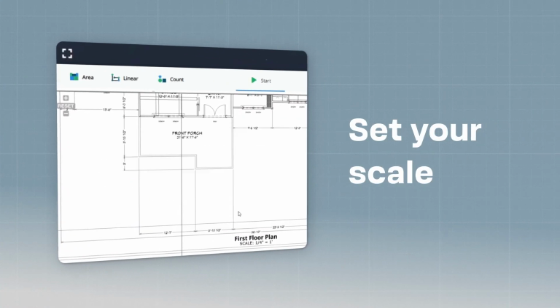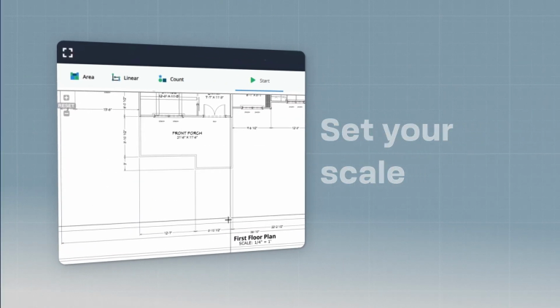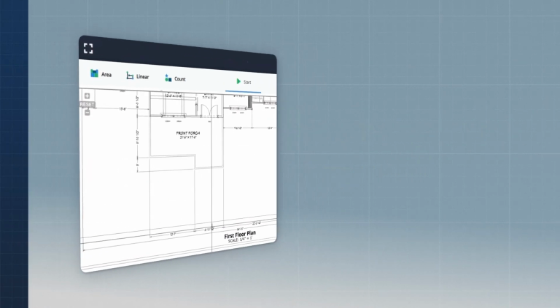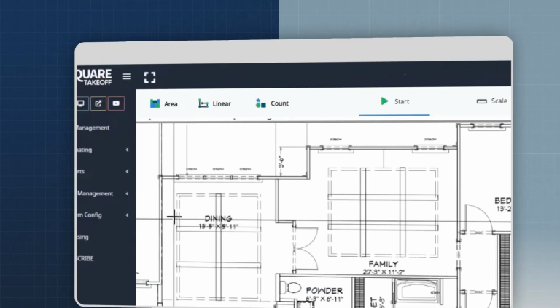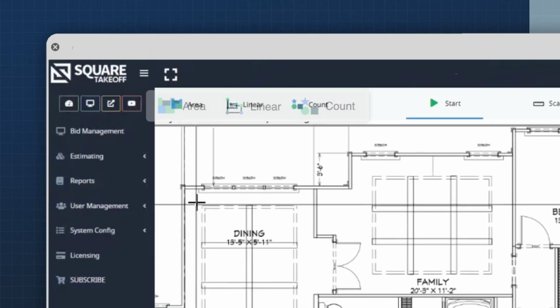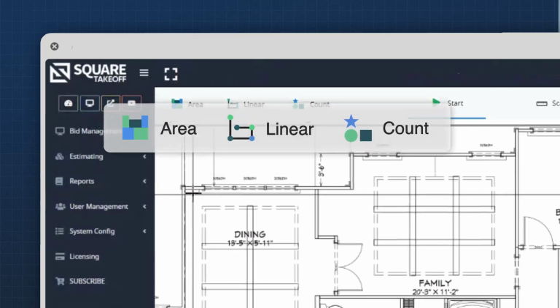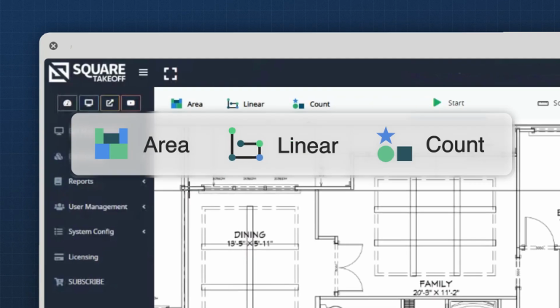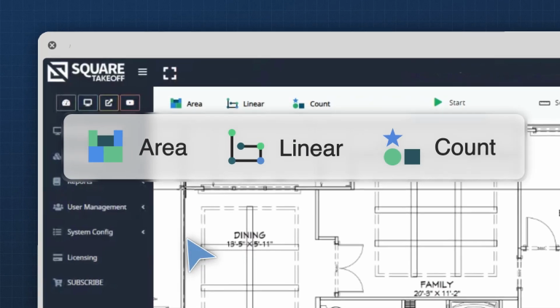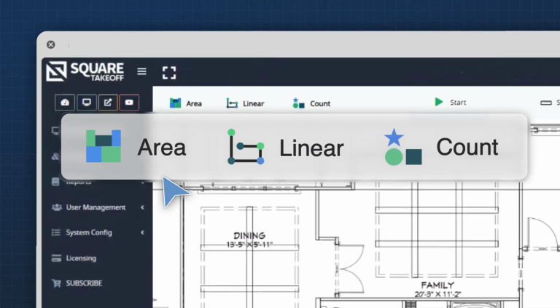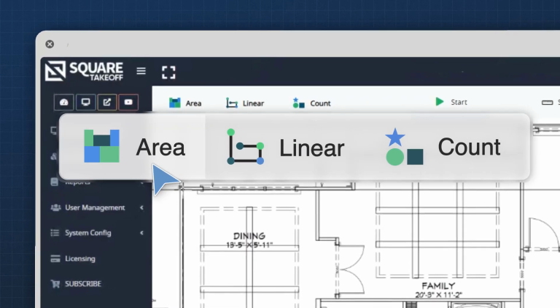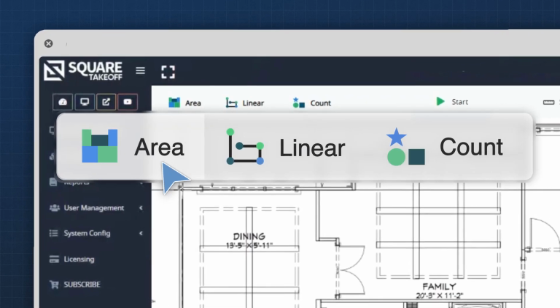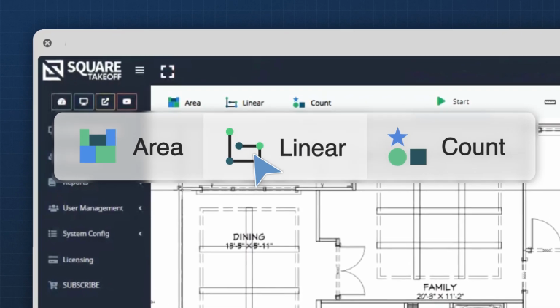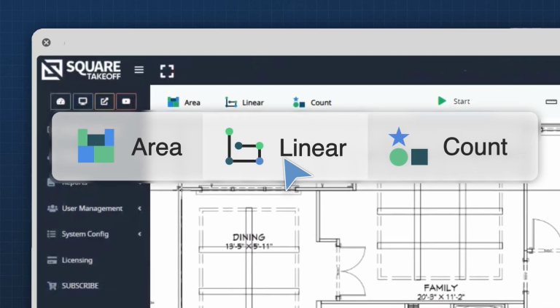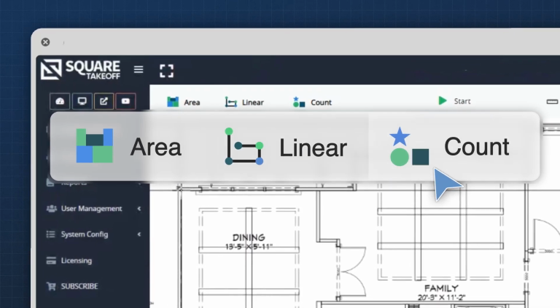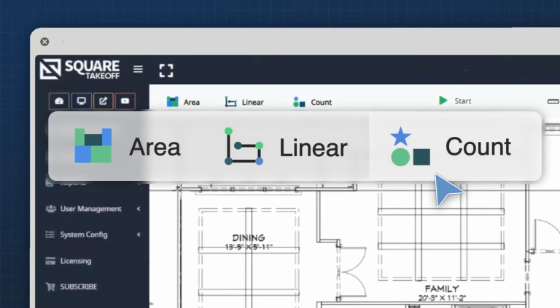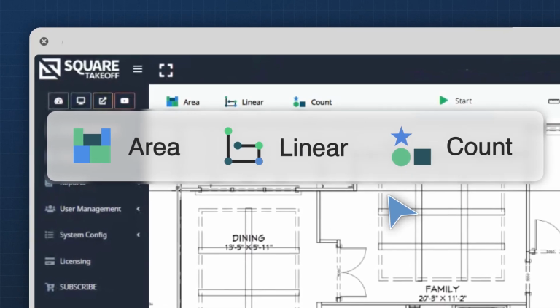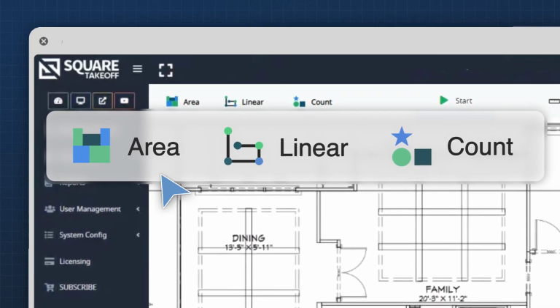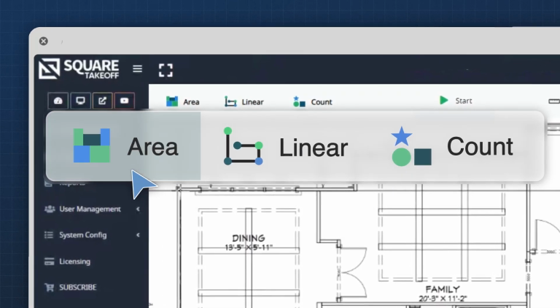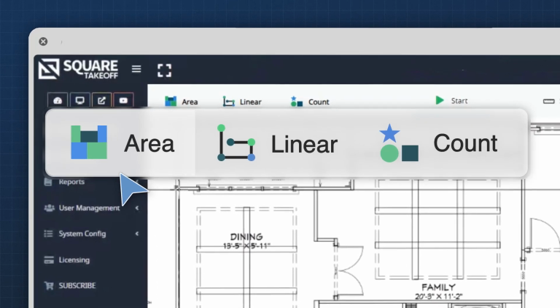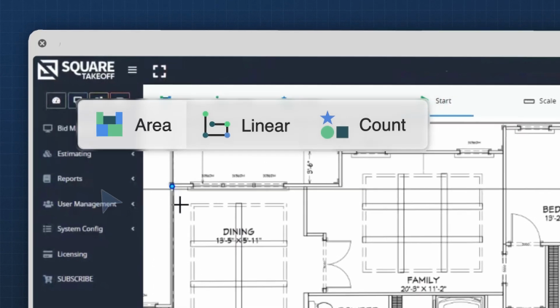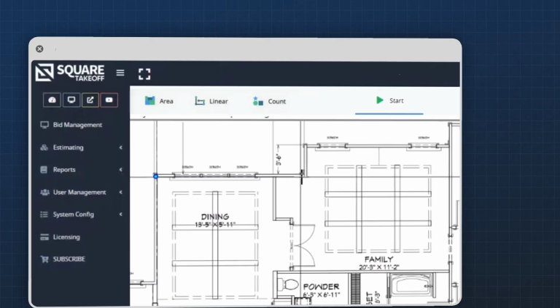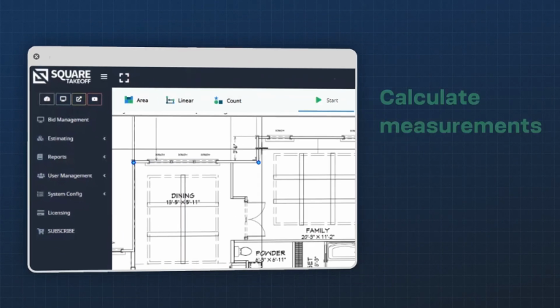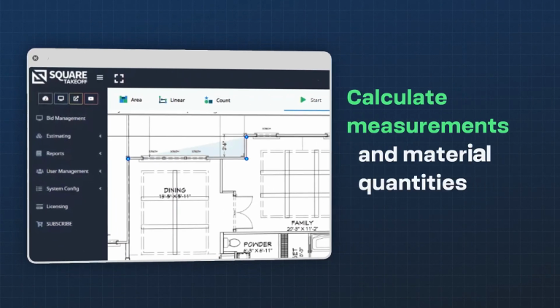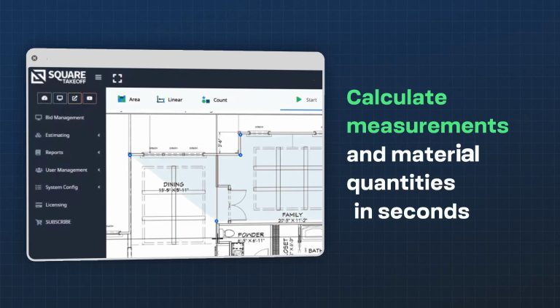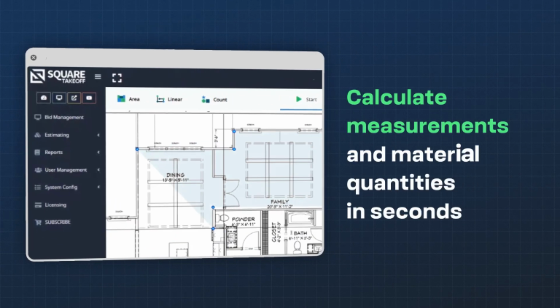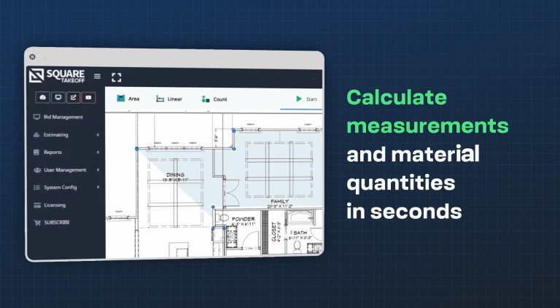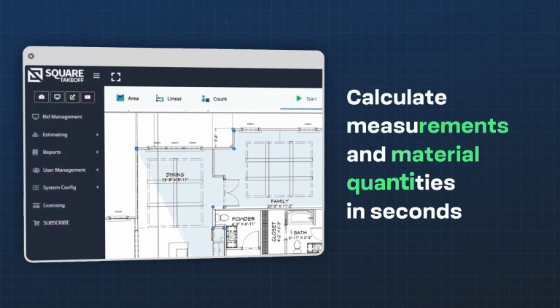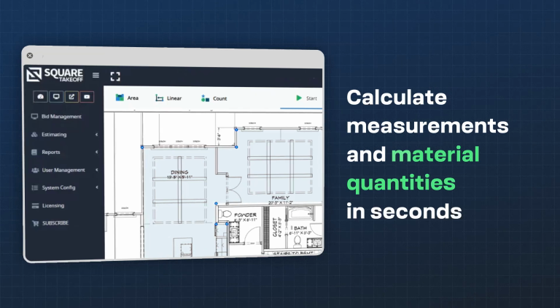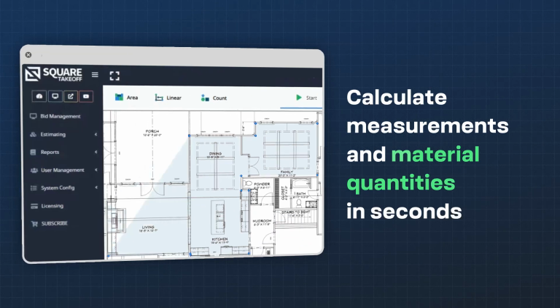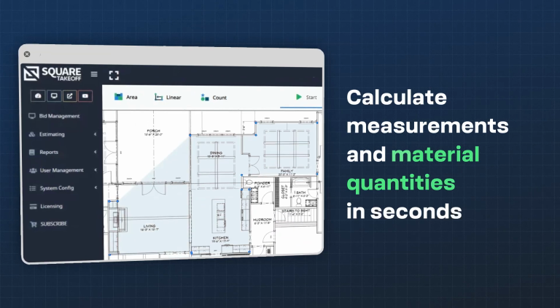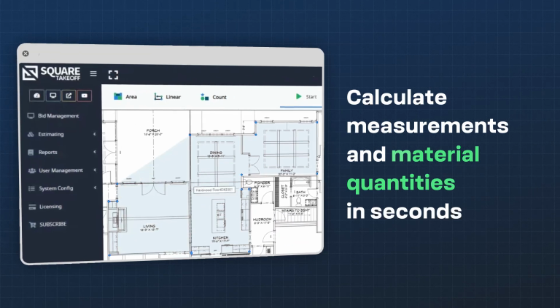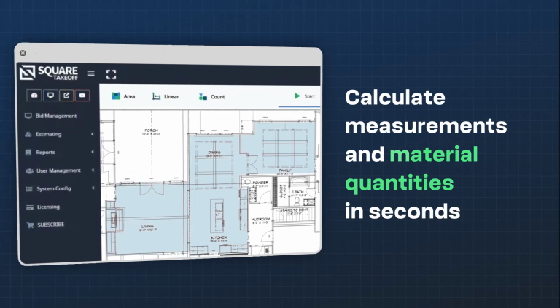With smart measurement tools like area, linear, and count, you can calculate square footage, linear feet, and material quantities in seconds.